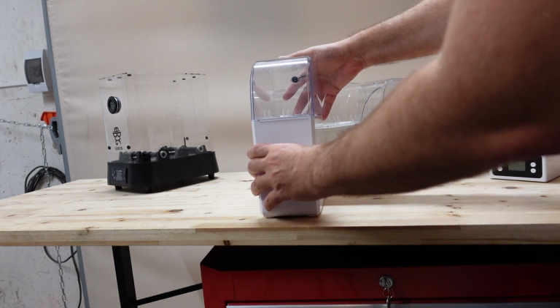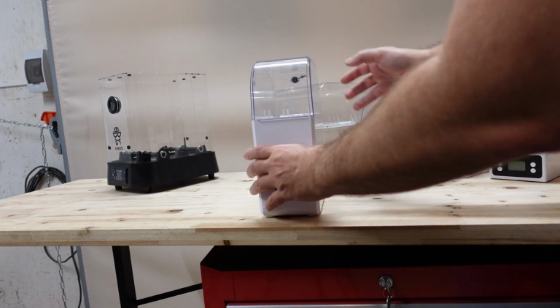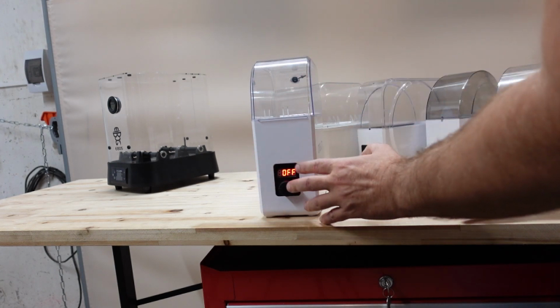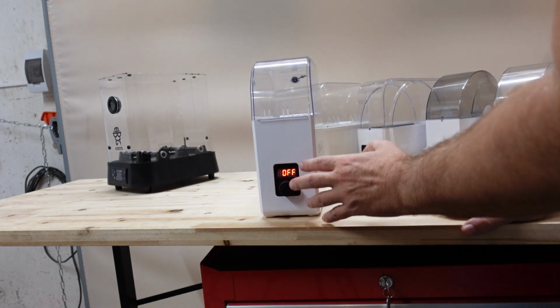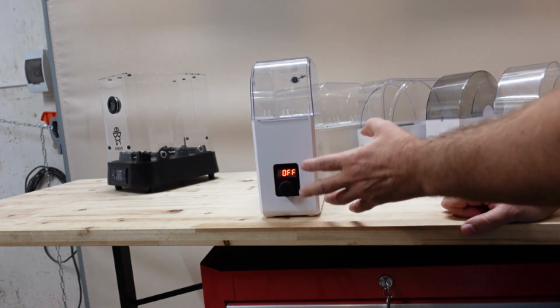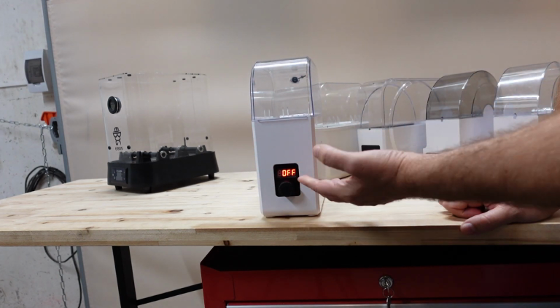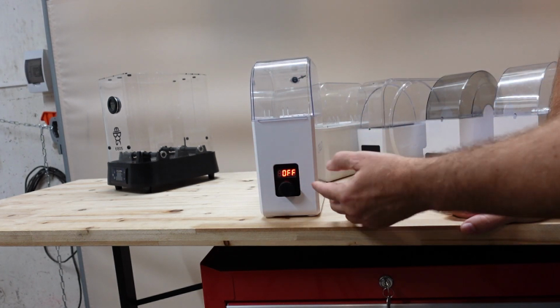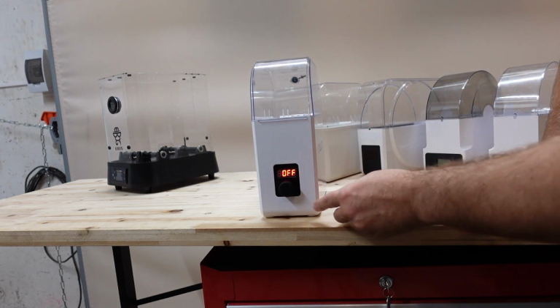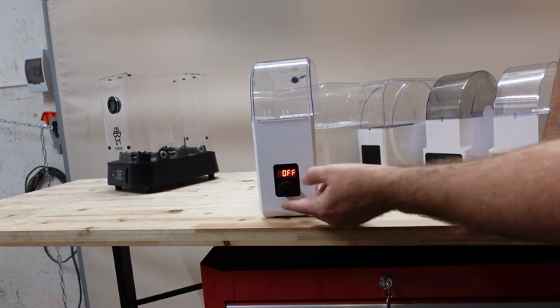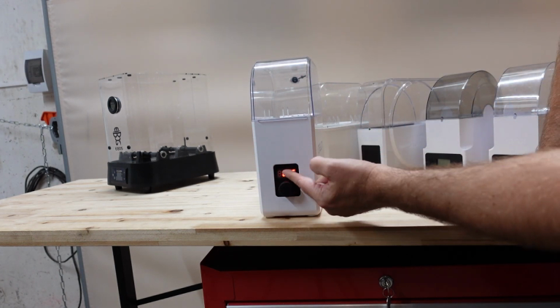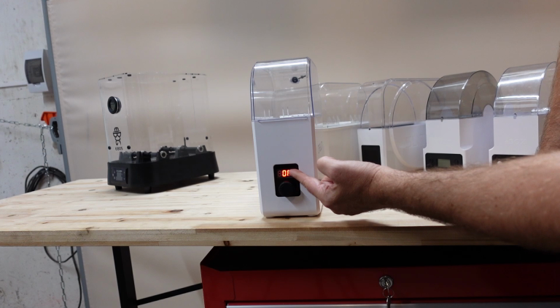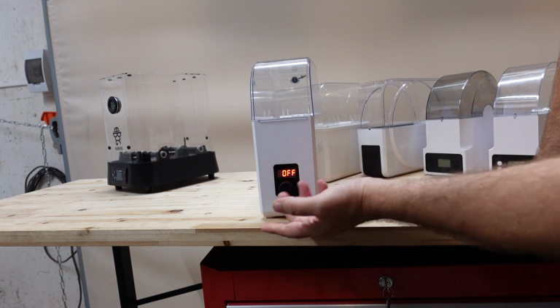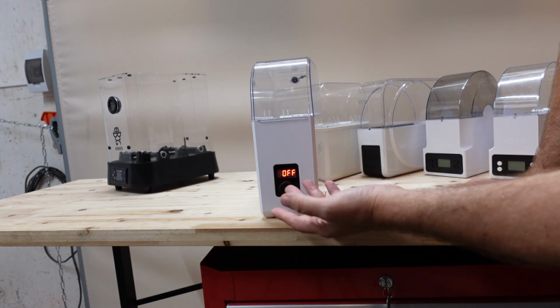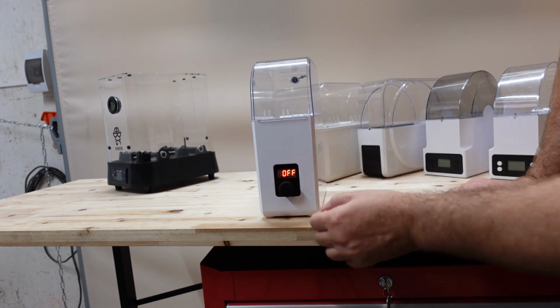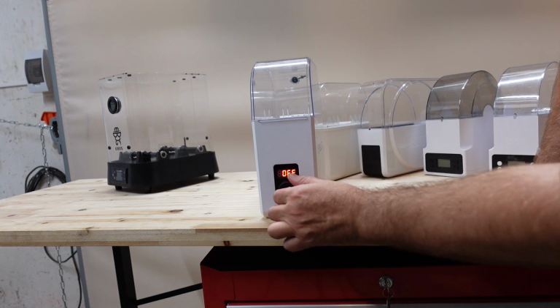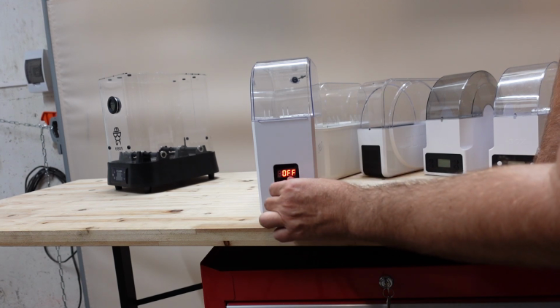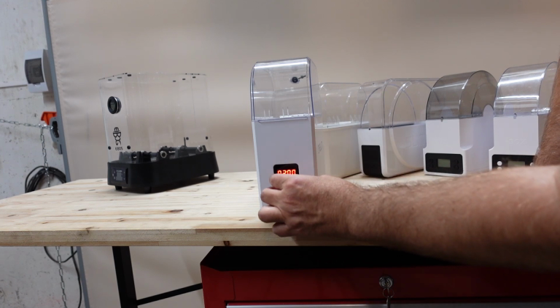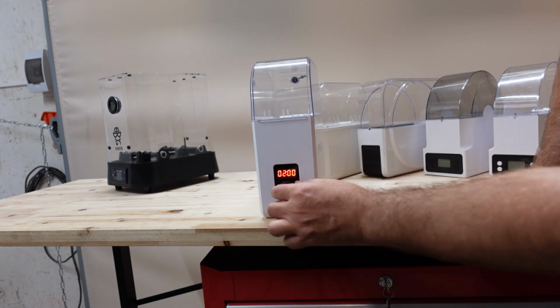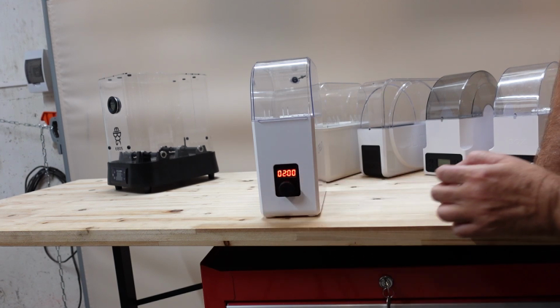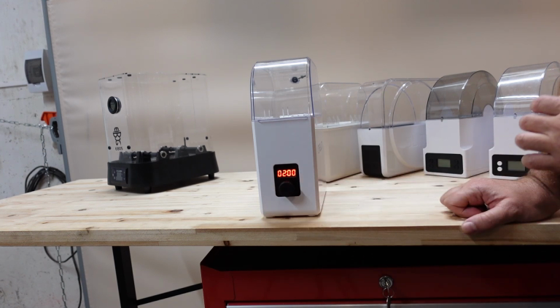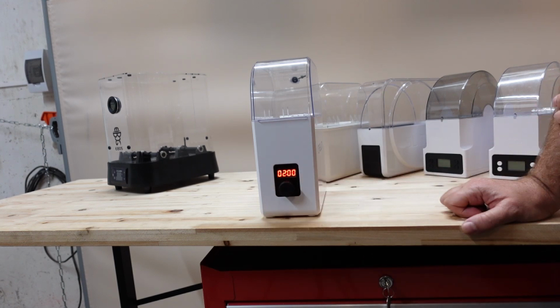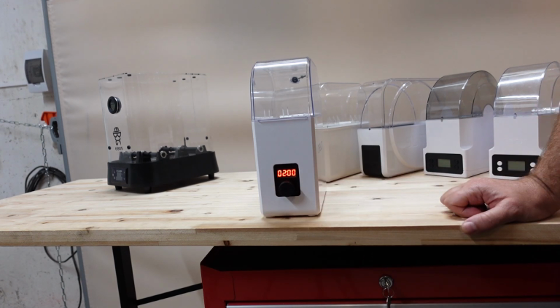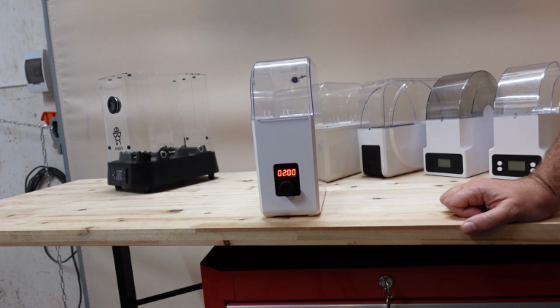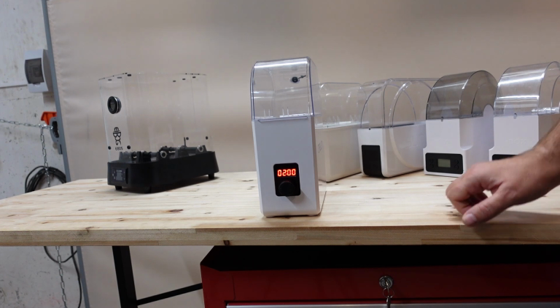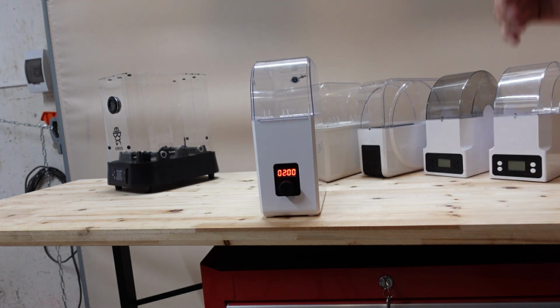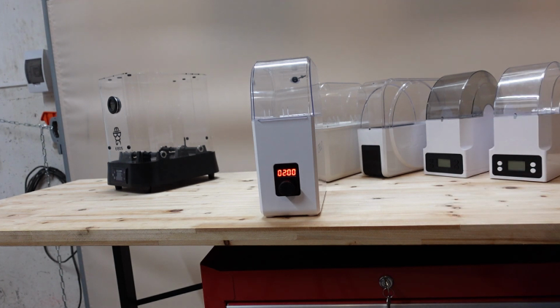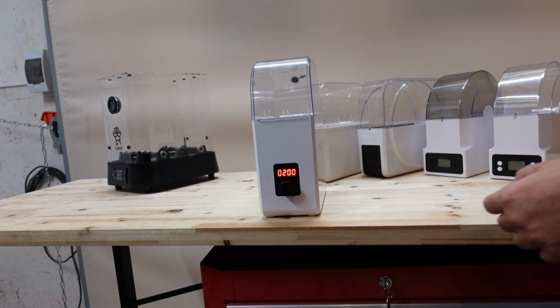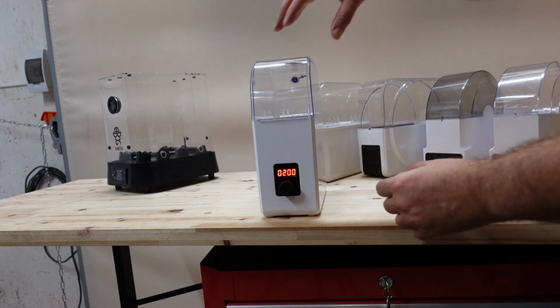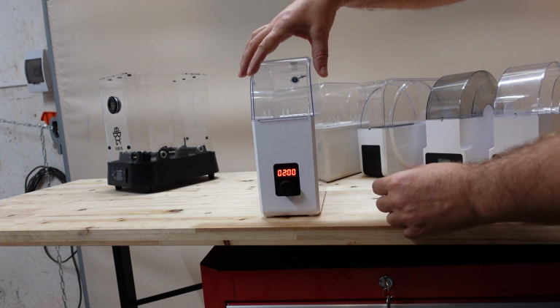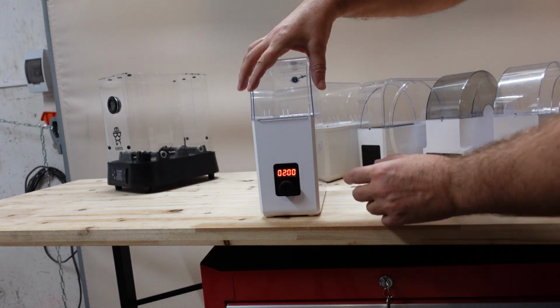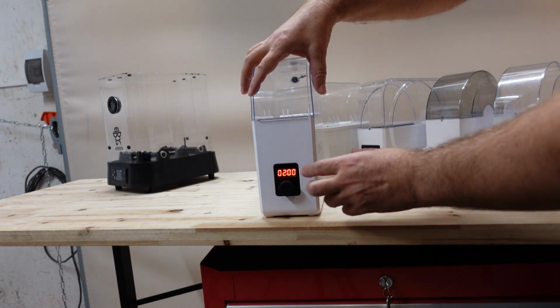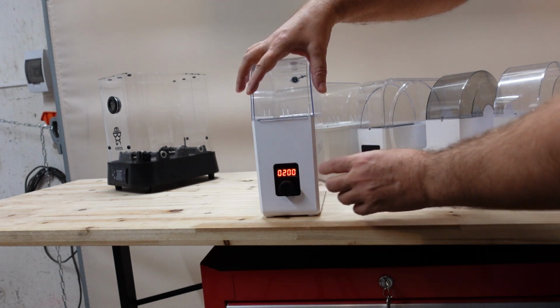The next one is the Creality. Here we cannot adjust the temperature — just turn the timer and it will start with the work. This is how it starts when it is opened.